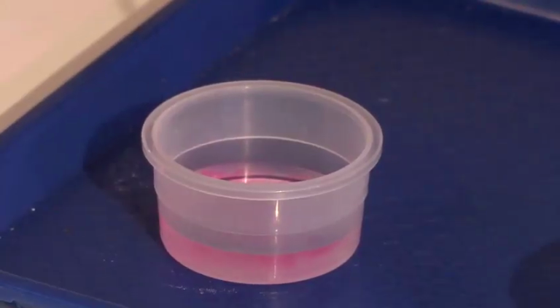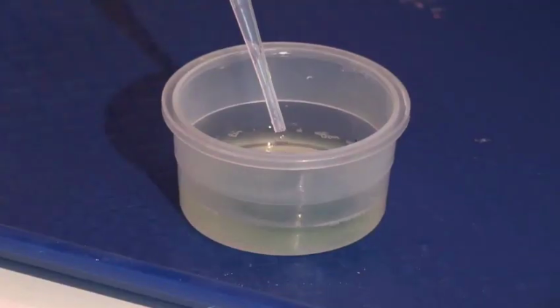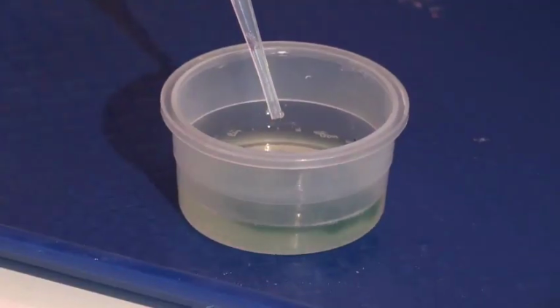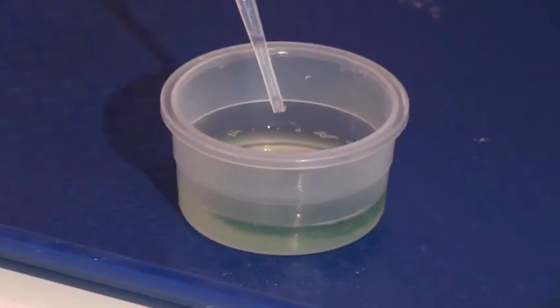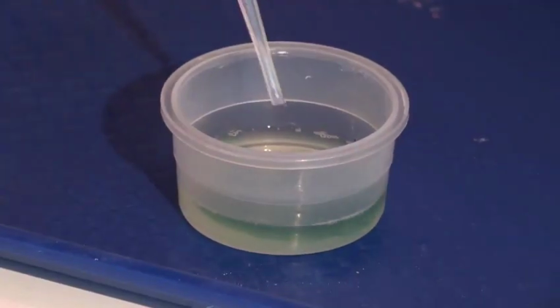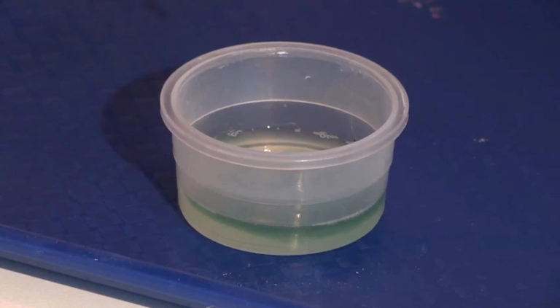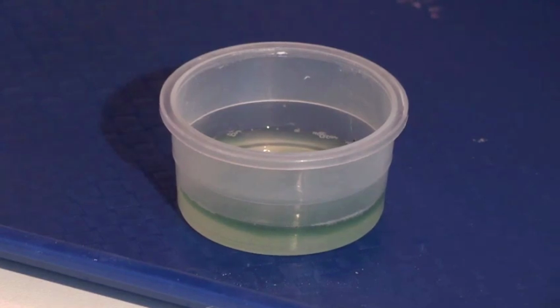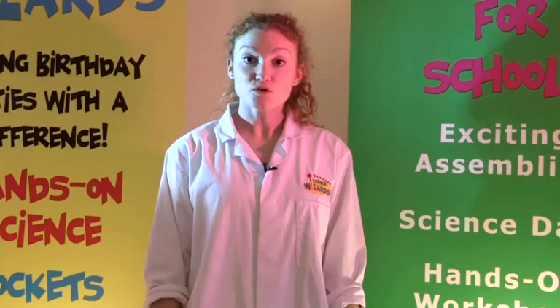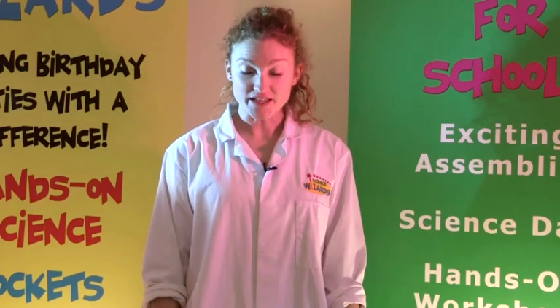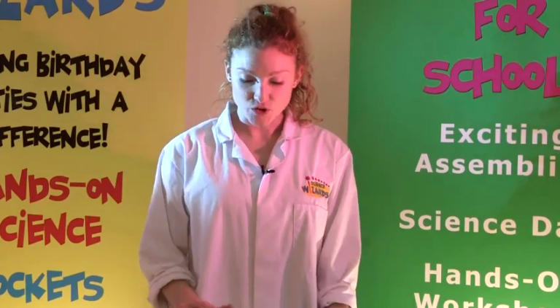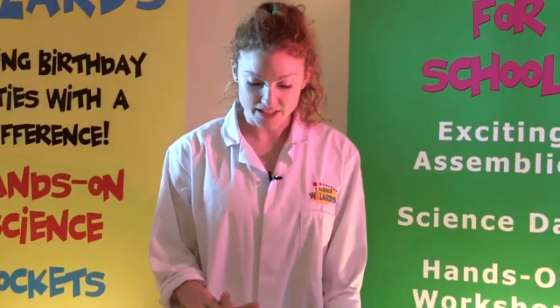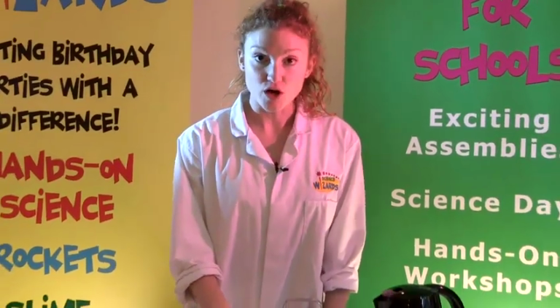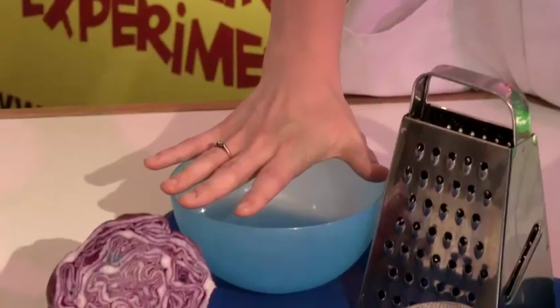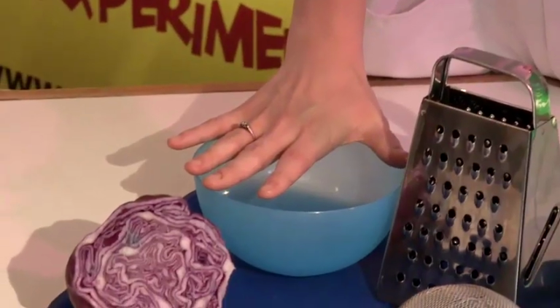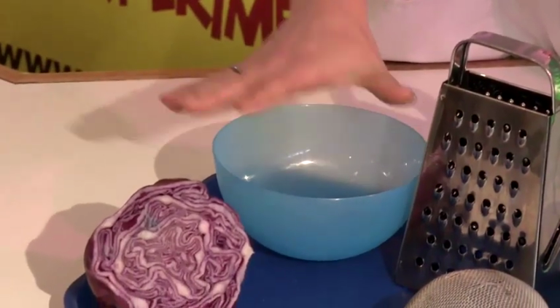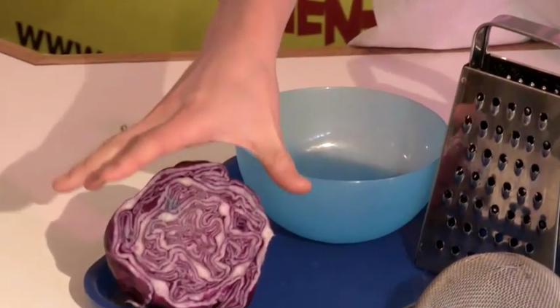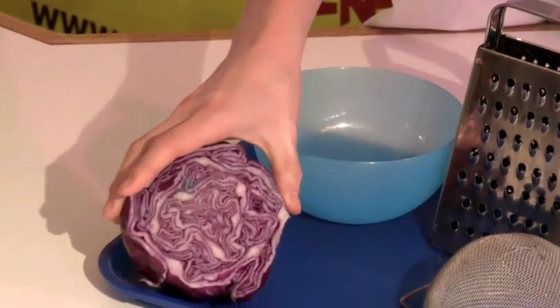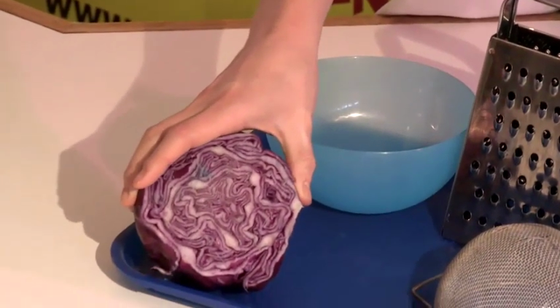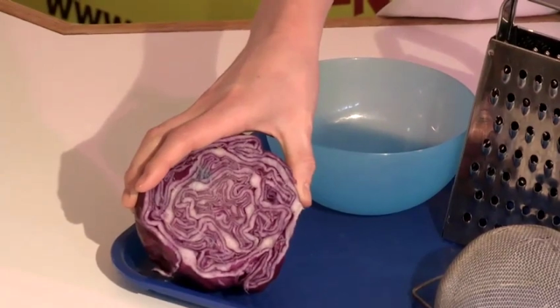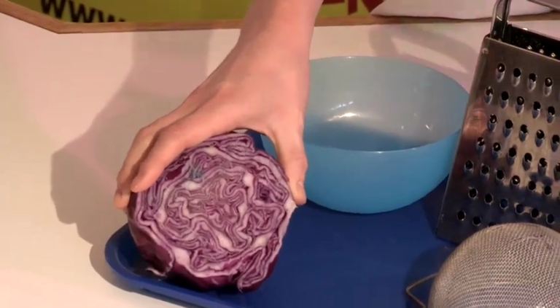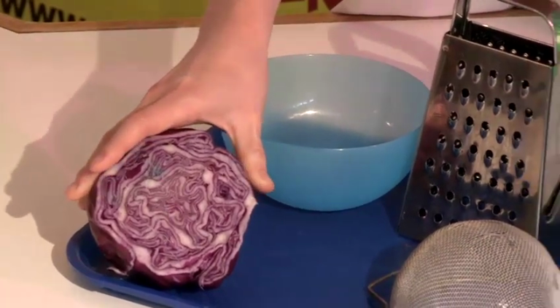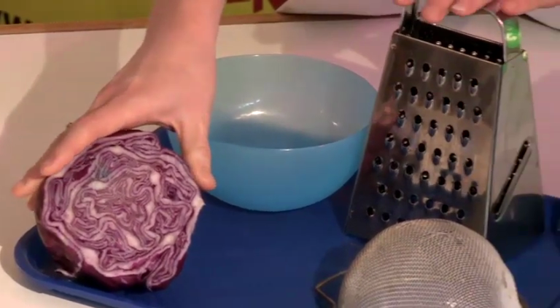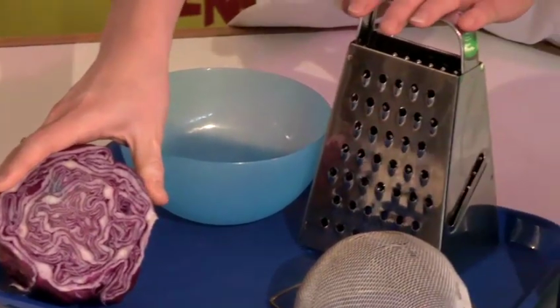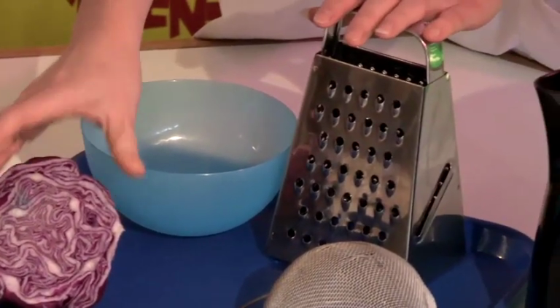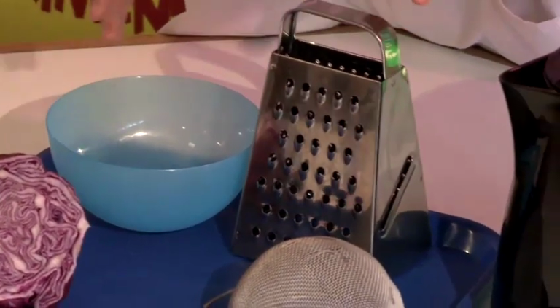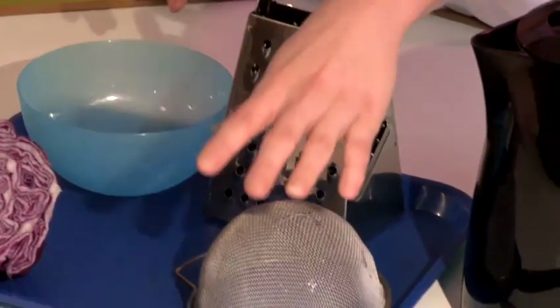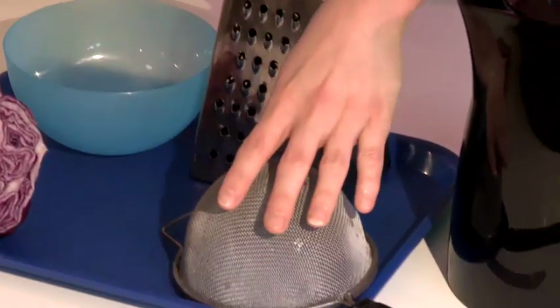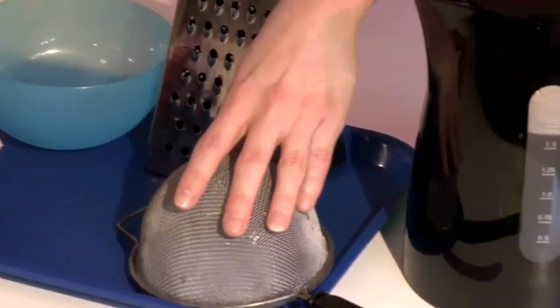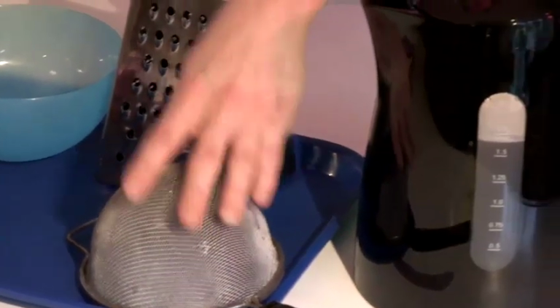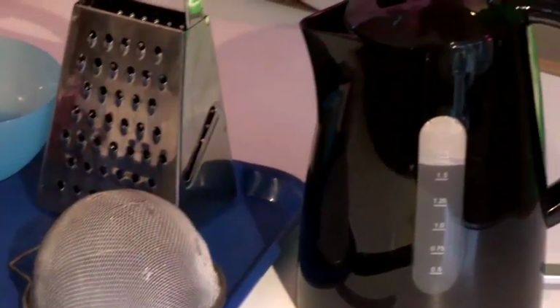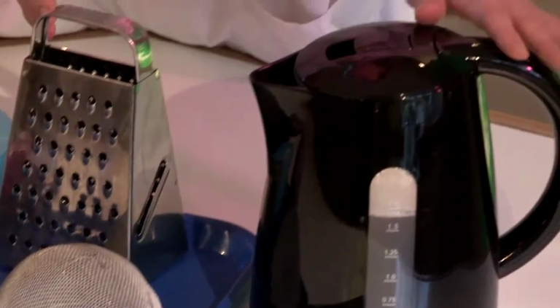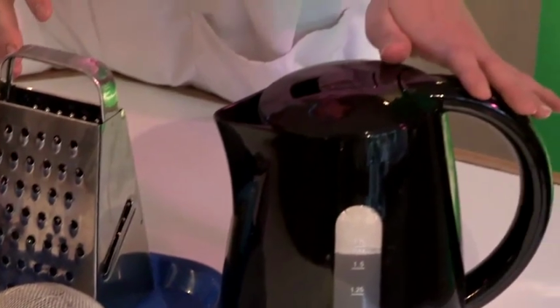First of all we need to make our indicator. For this you will need a bowl, some red cabbage, a cheese grater, strainer and some boiling water.